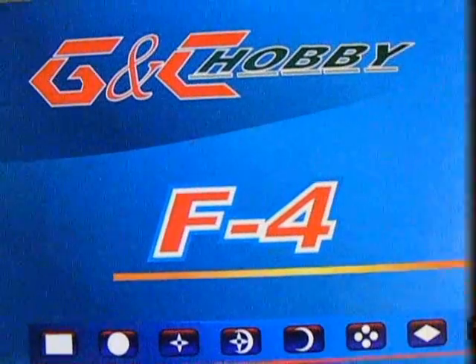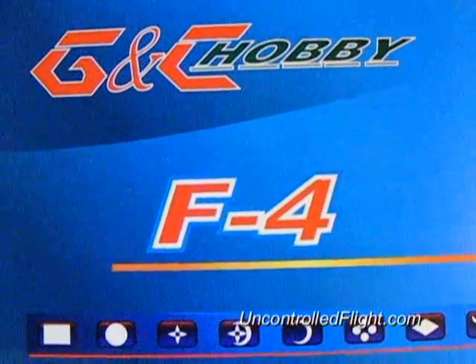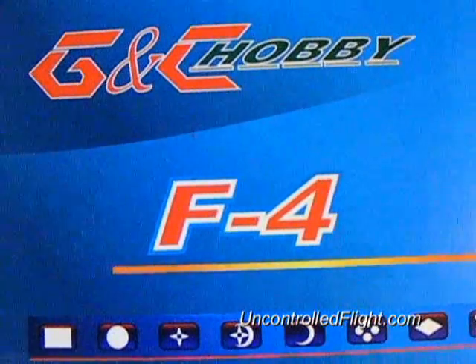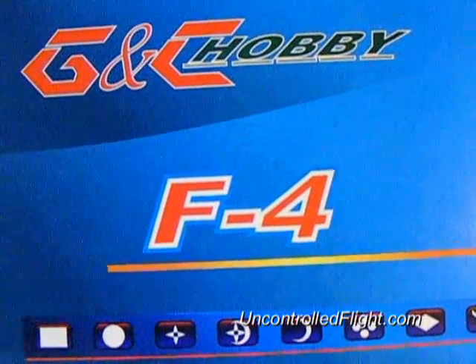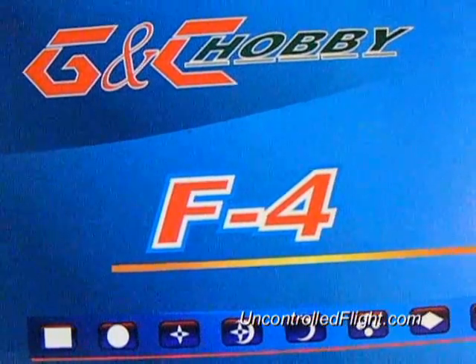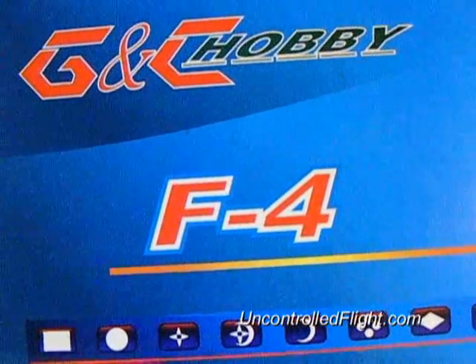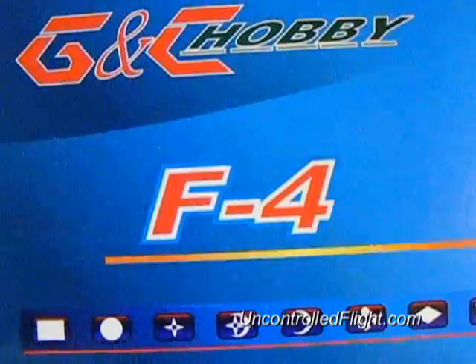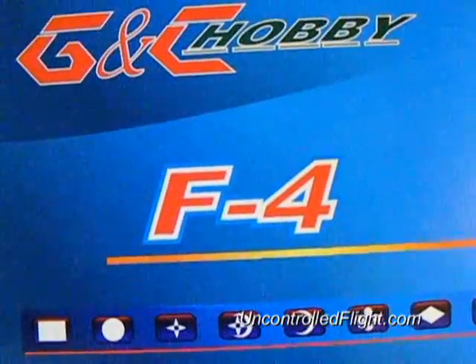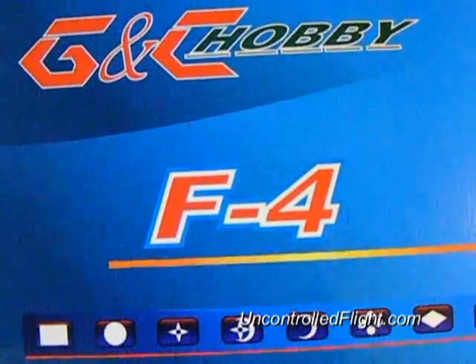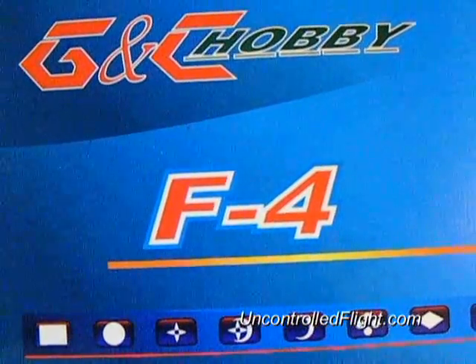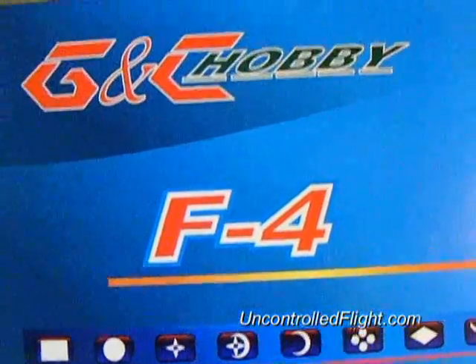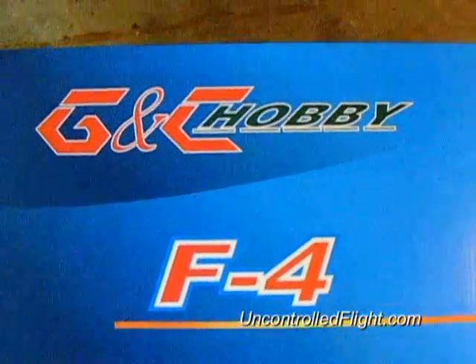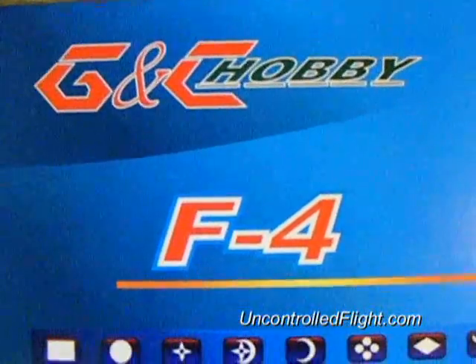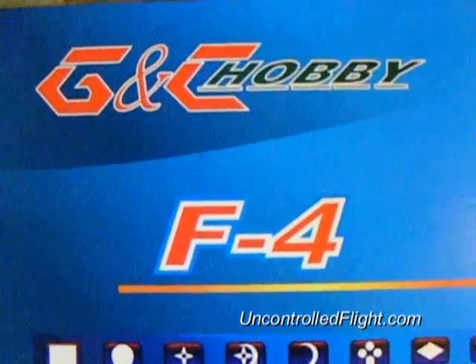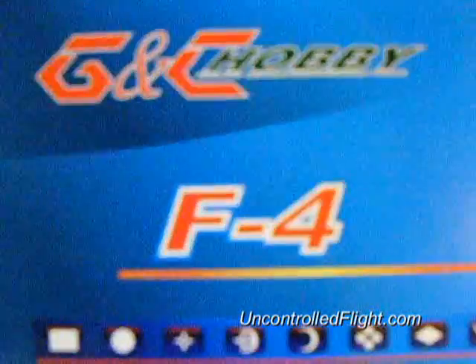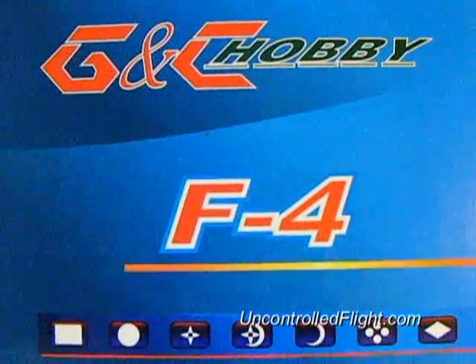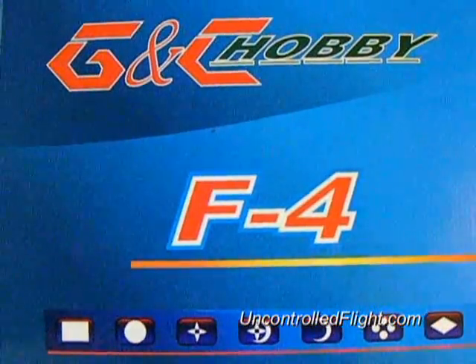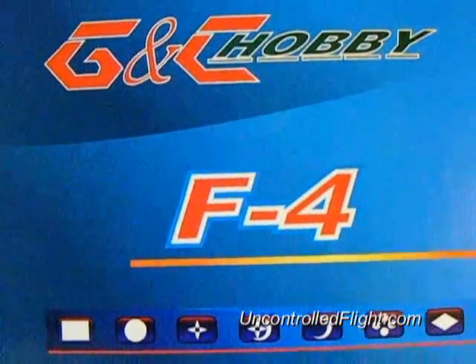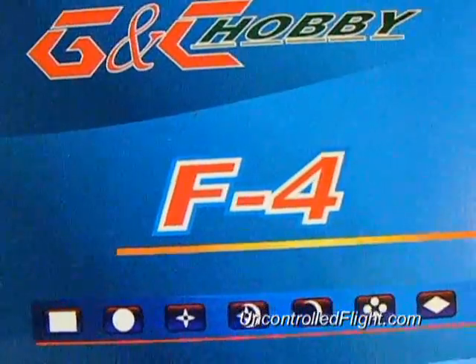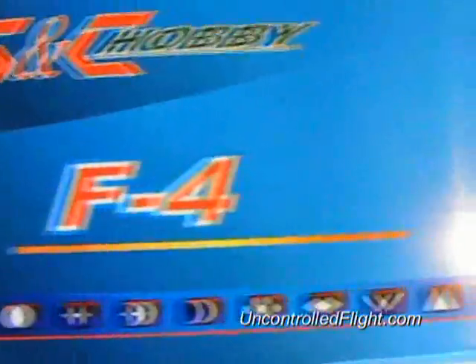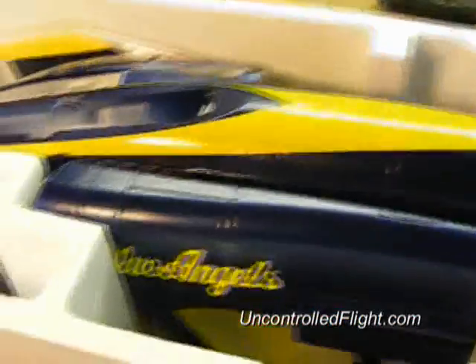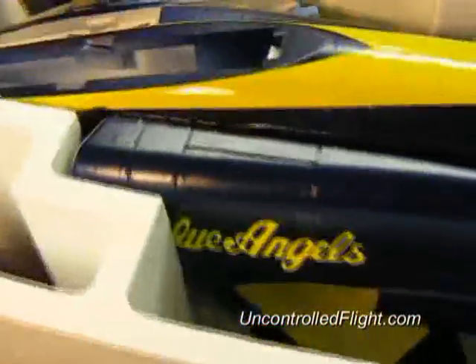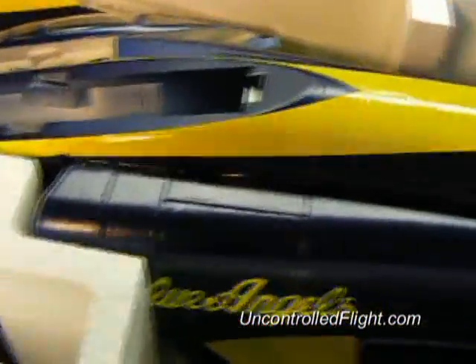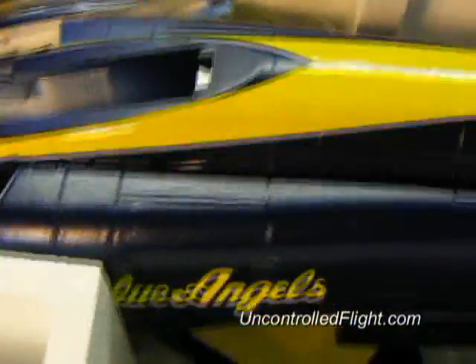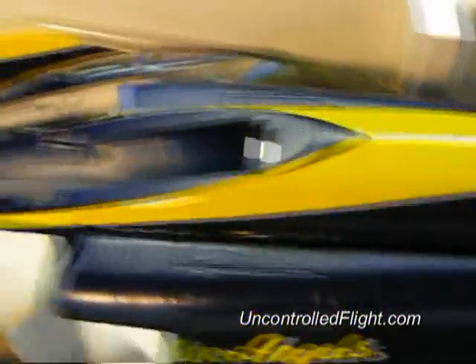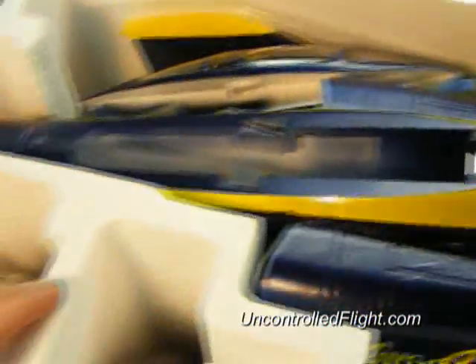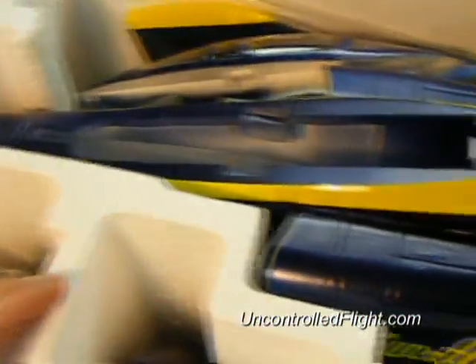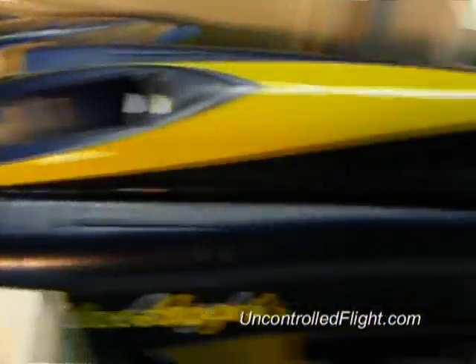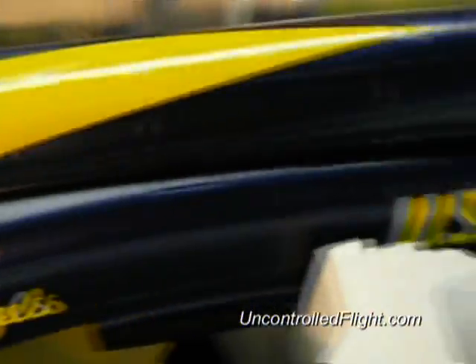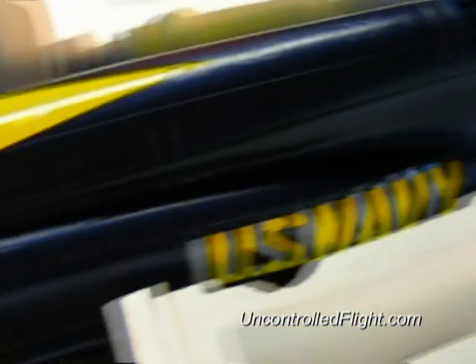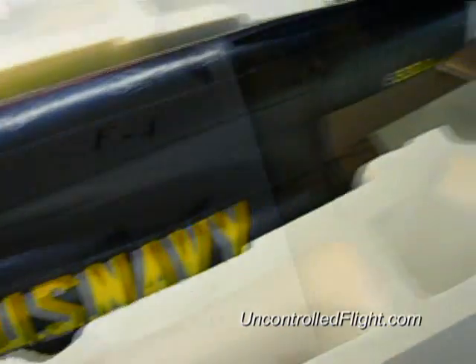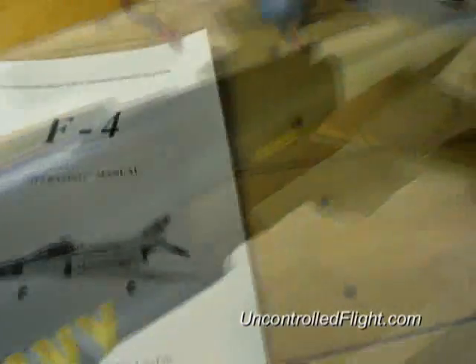This is the F4 Phantom that I purchased from Nitro Plans, apparently made by a company called G&C Hobby. I've purchased the 70 millimeter Blue Angels version of the F4 Phantom.